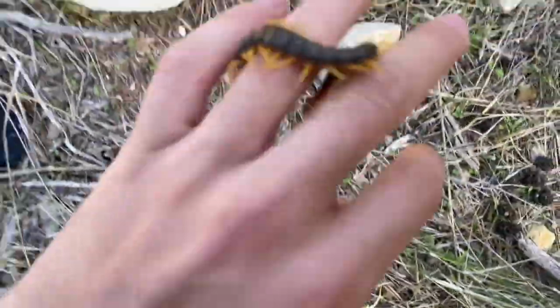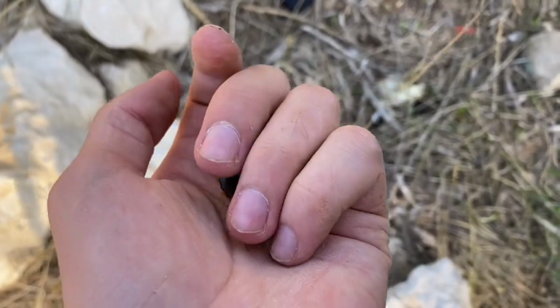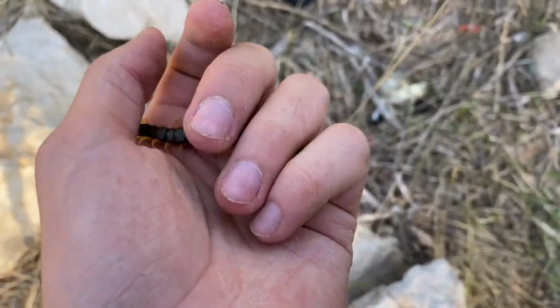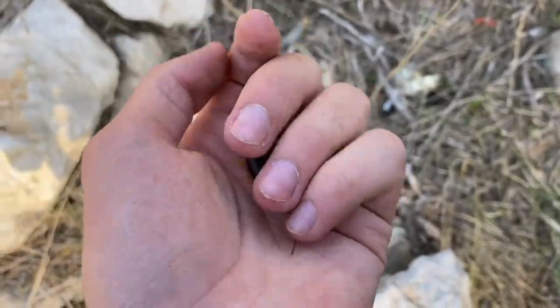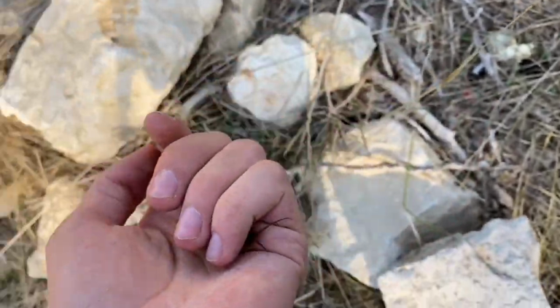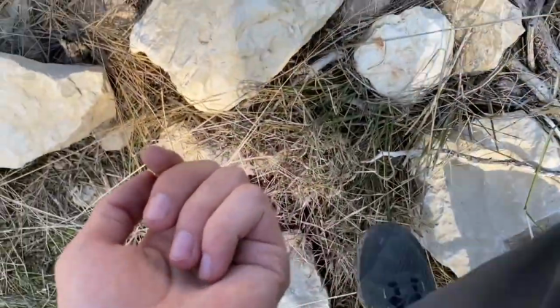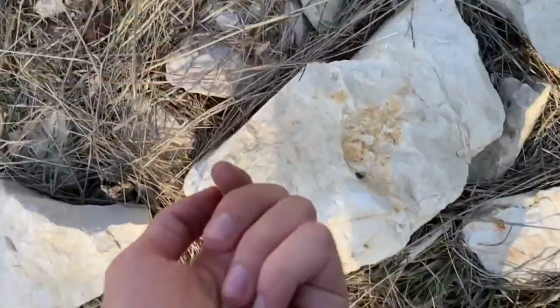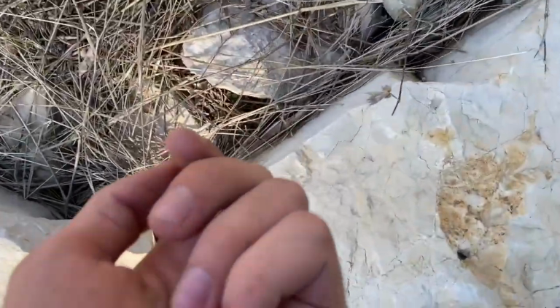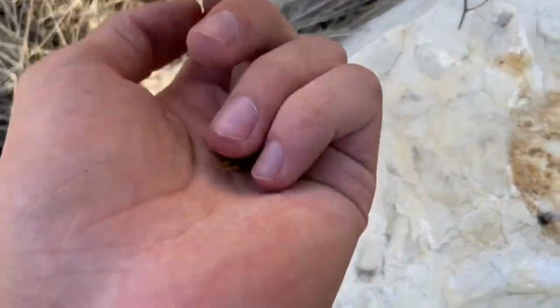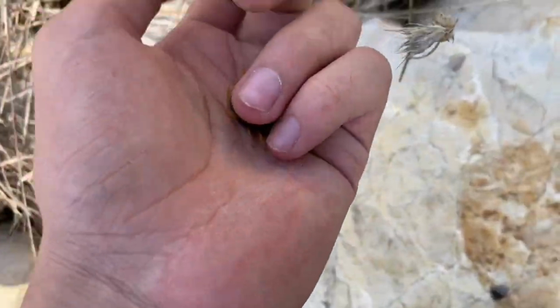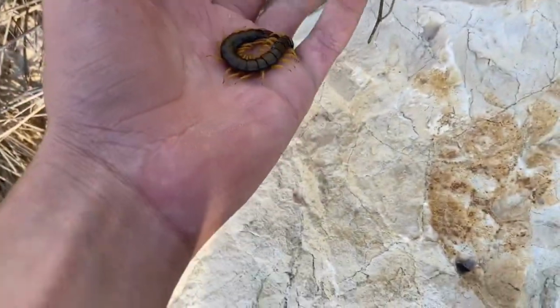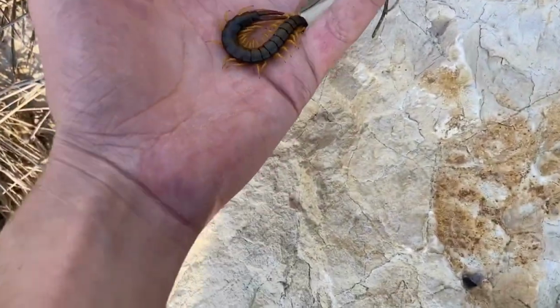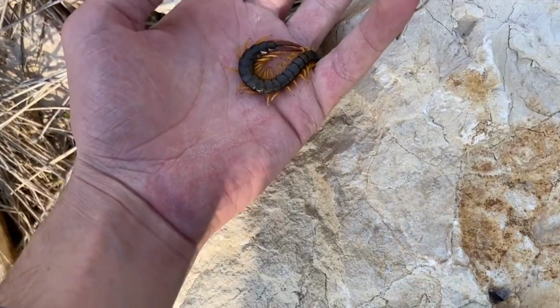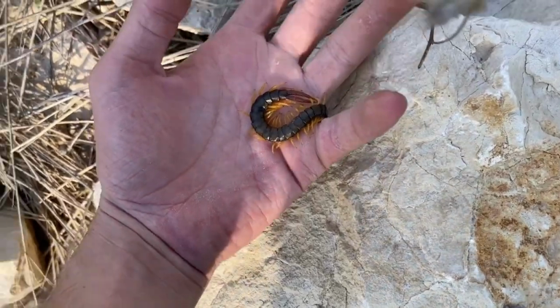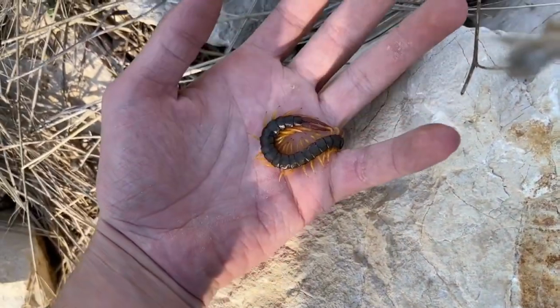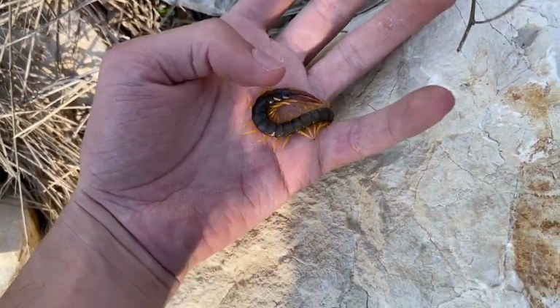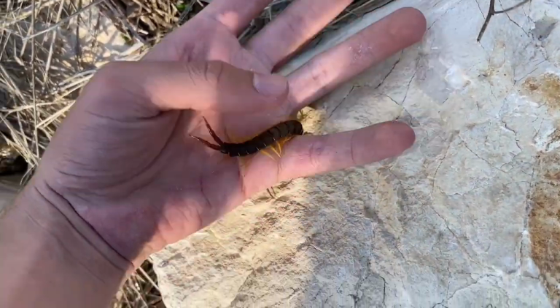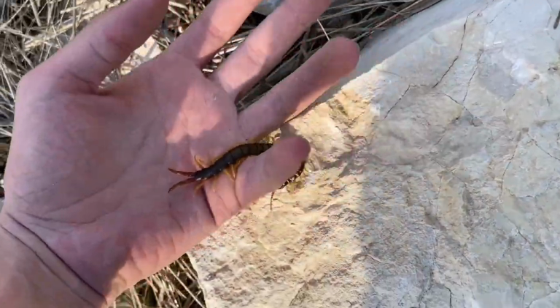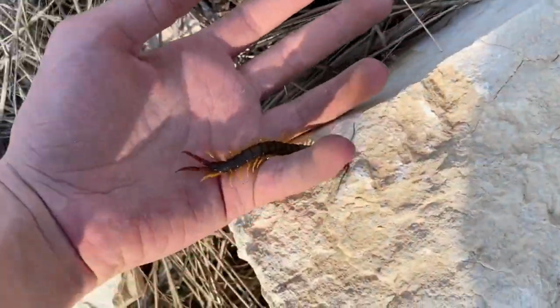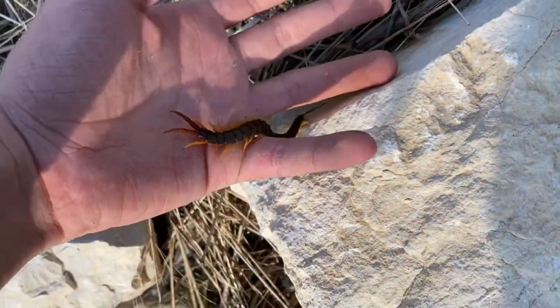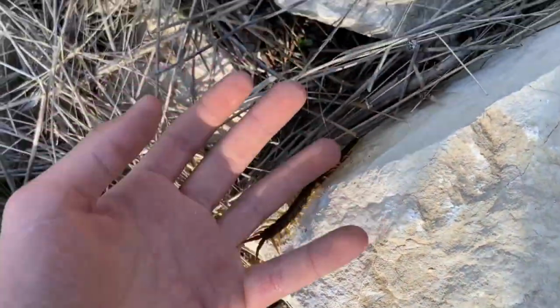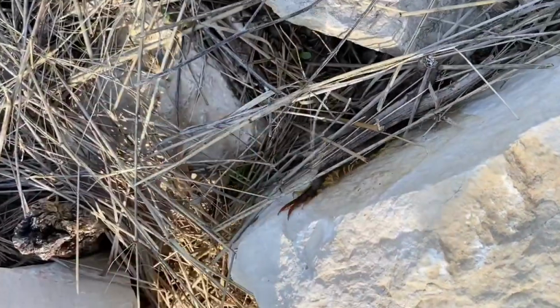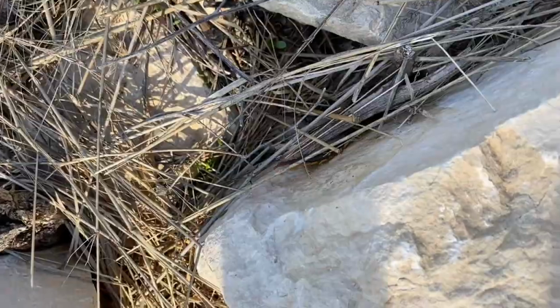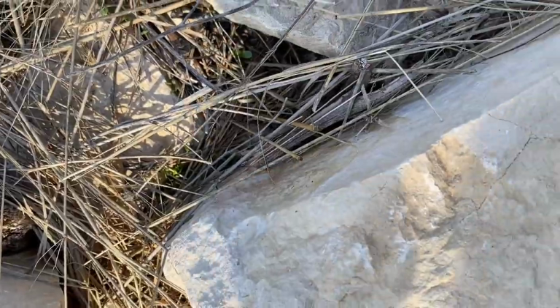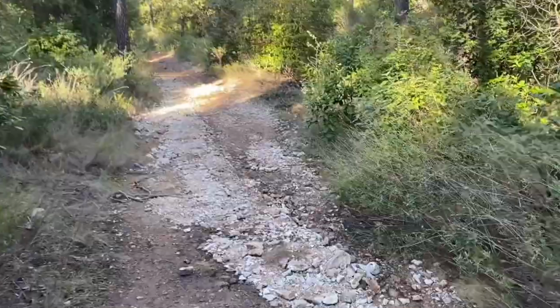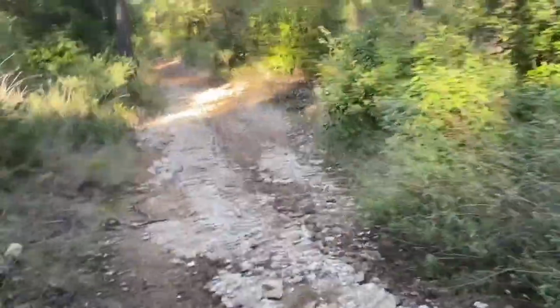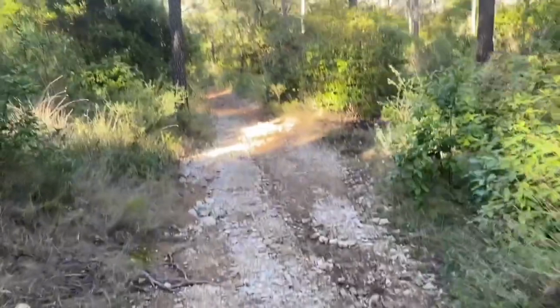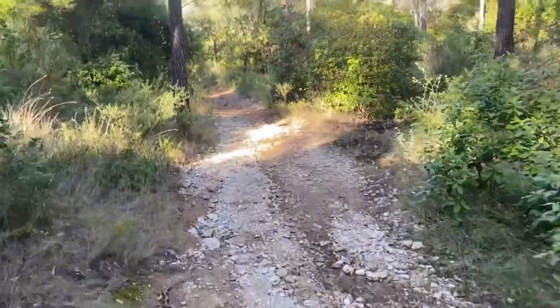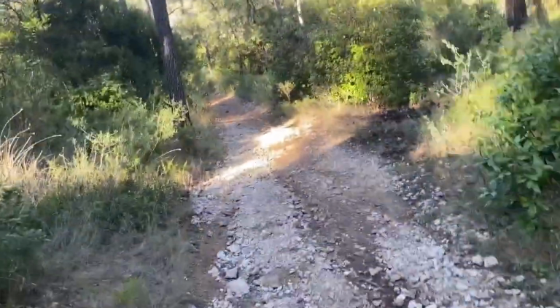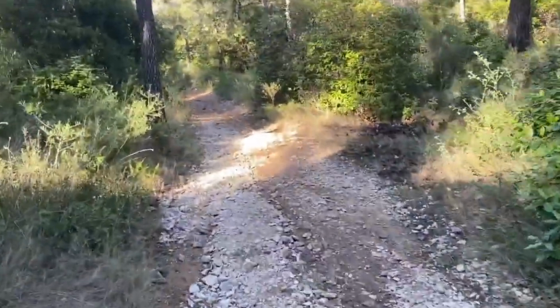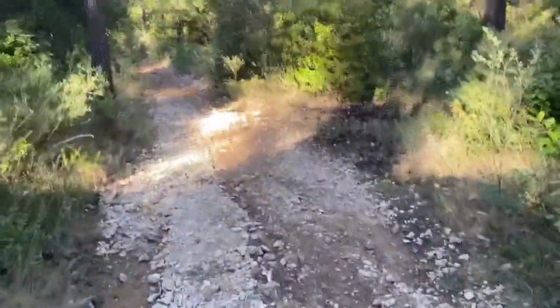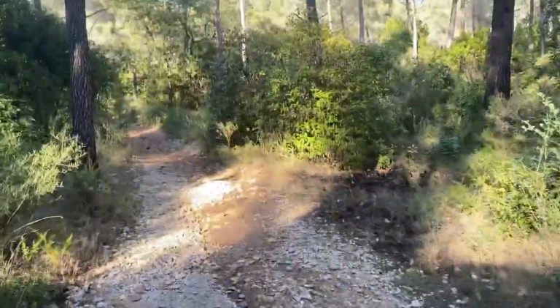Just got bitten on the index finger. Anyway, I'm going to give this centipede a new rock courtesy of myself. Well, that will be all for this video — thank you for watching.